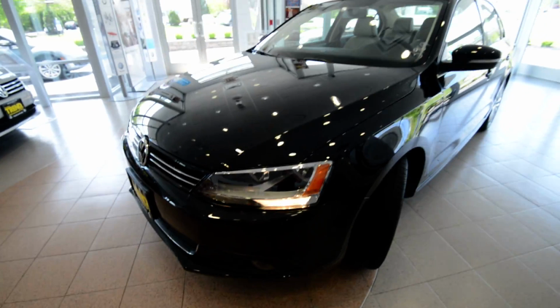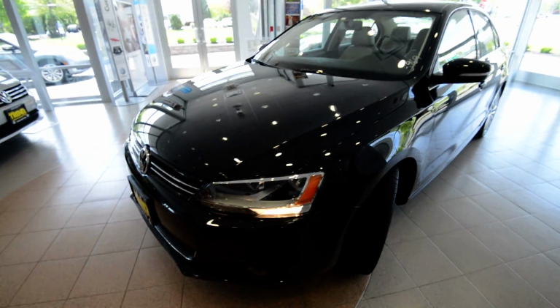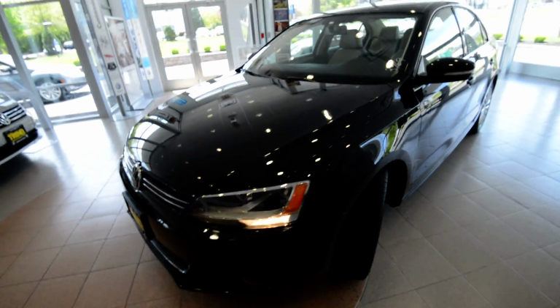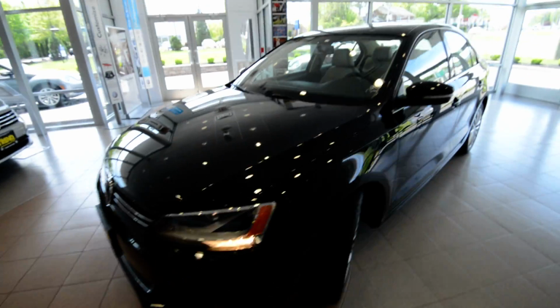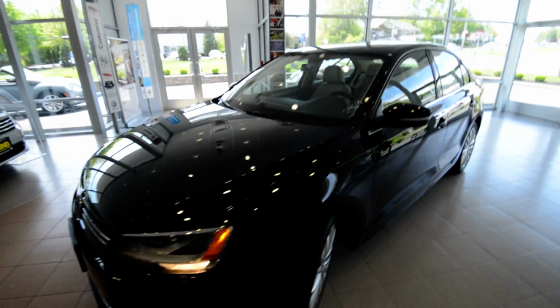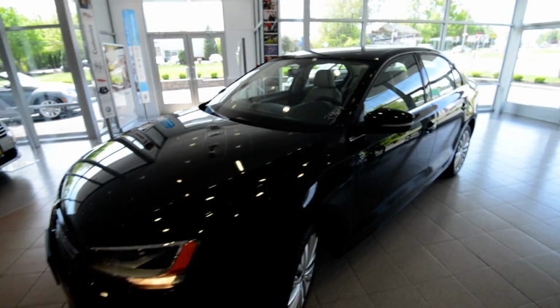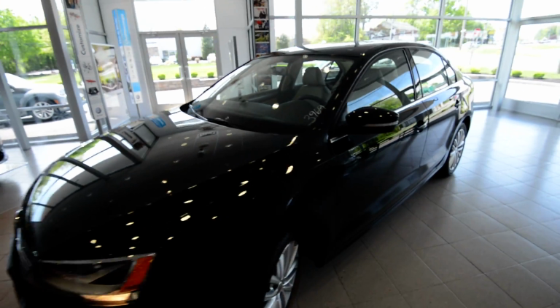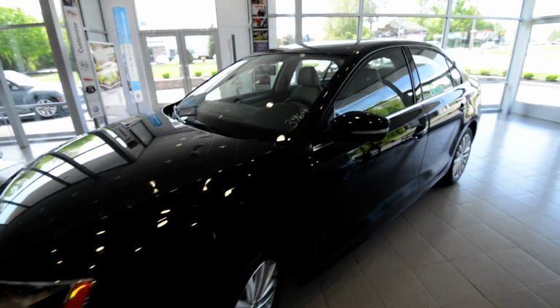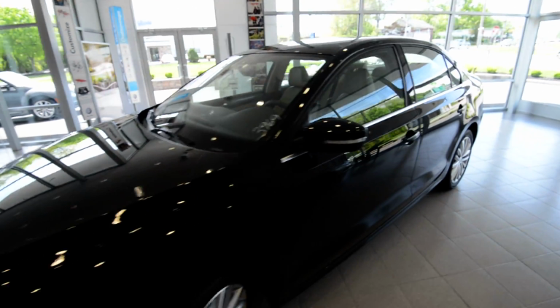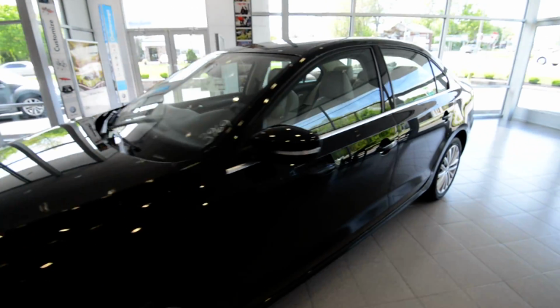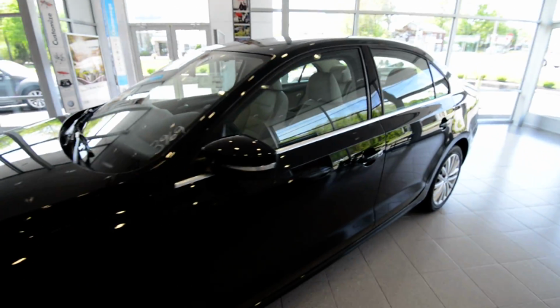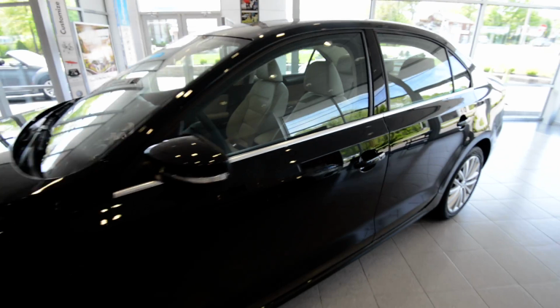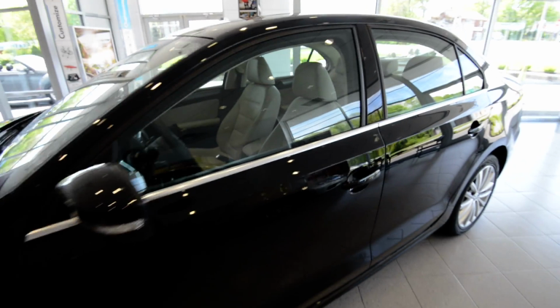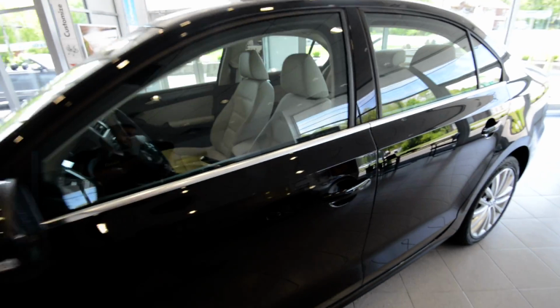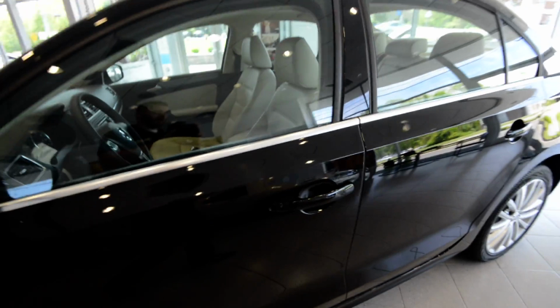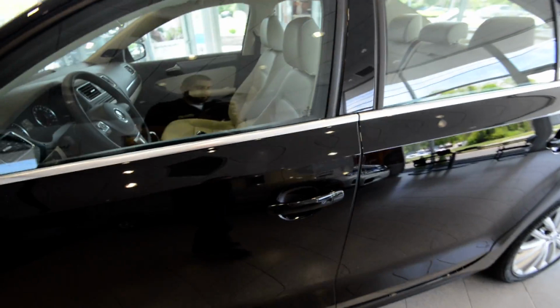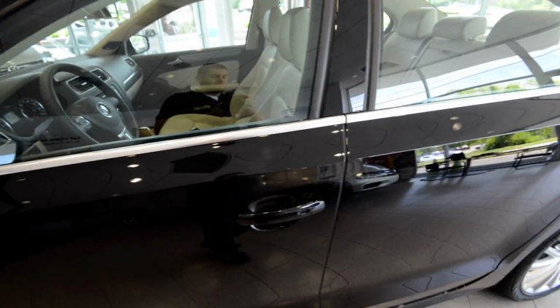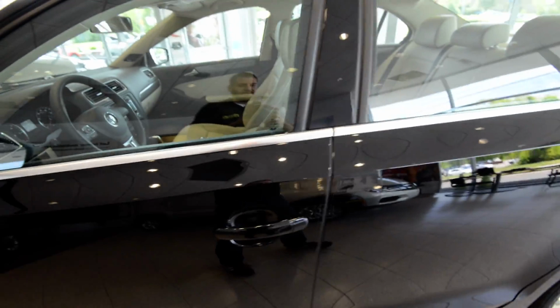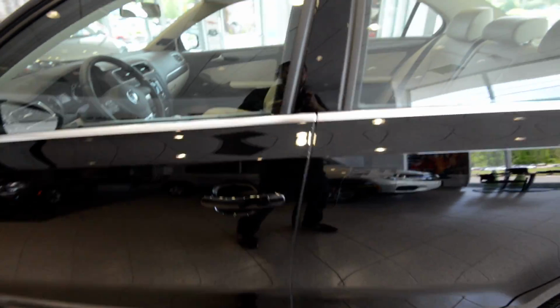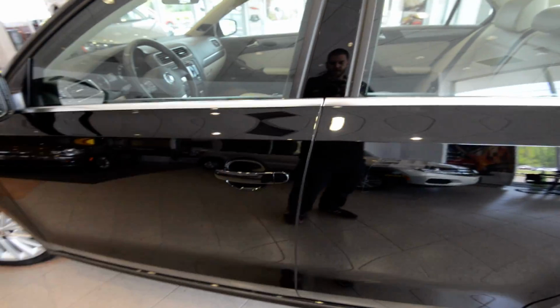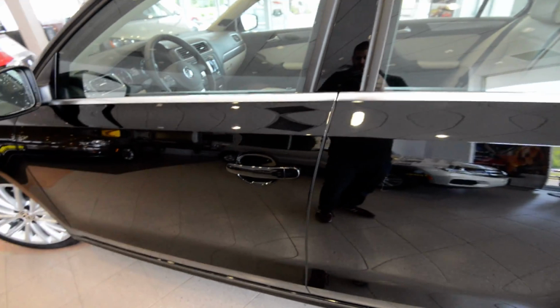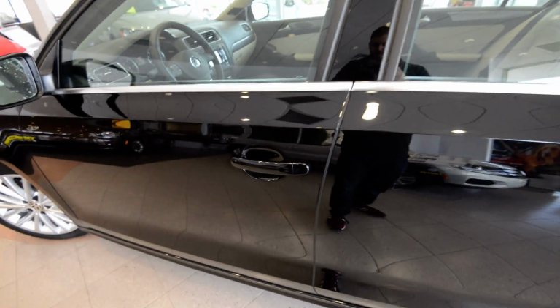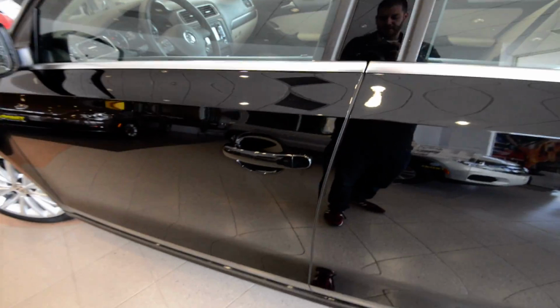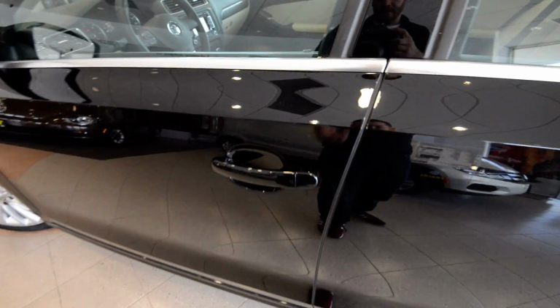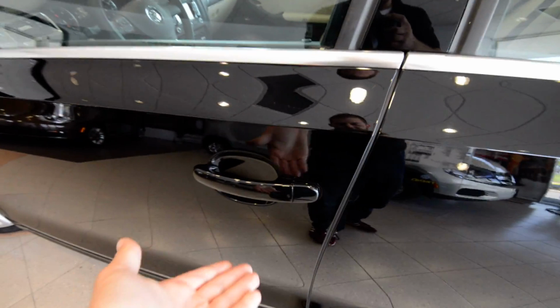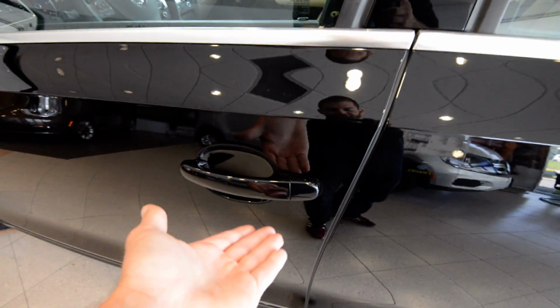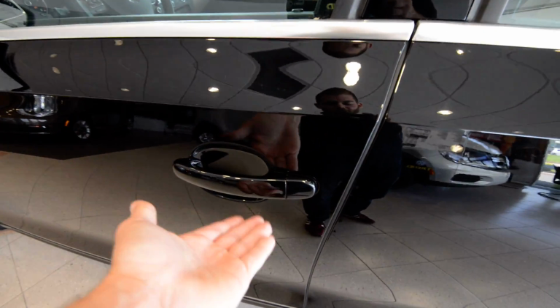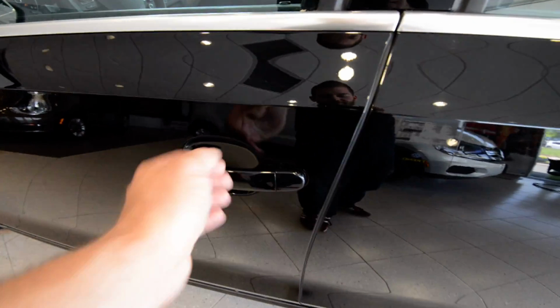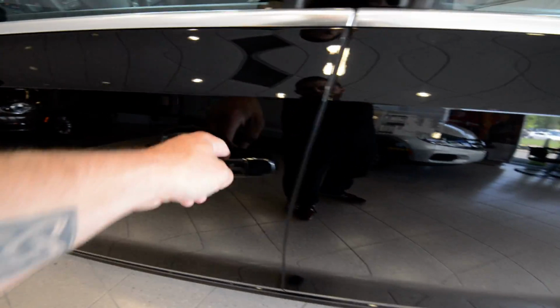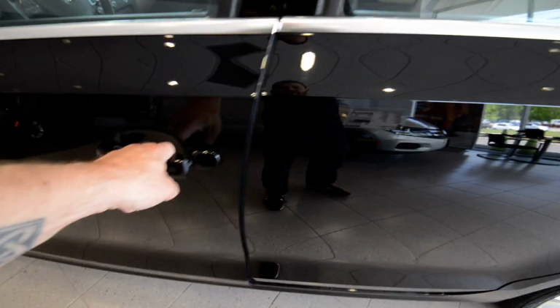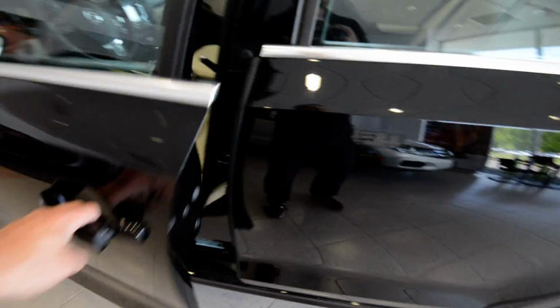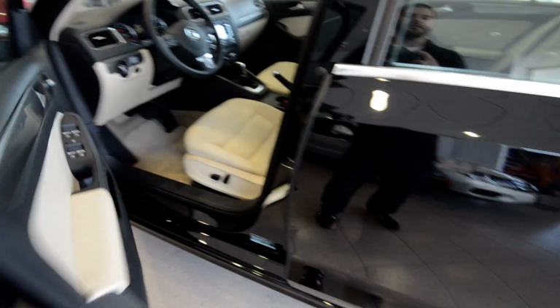This one's good for 42 miles per gallon, and it has the optional DSG transmission.